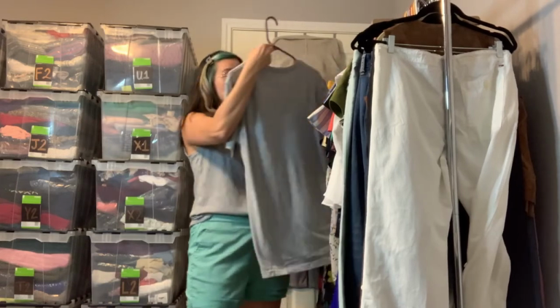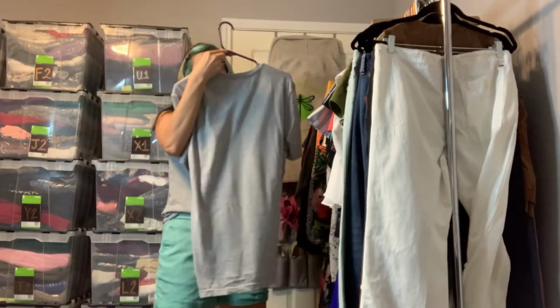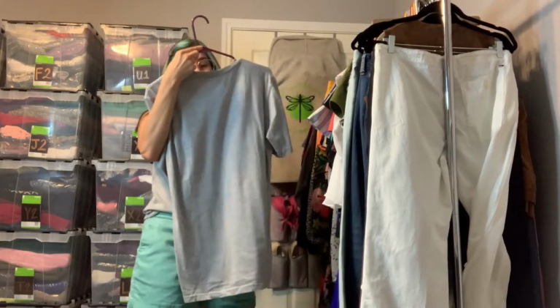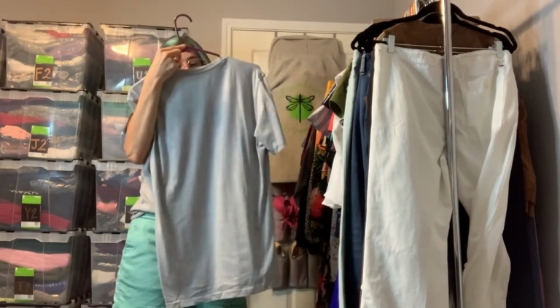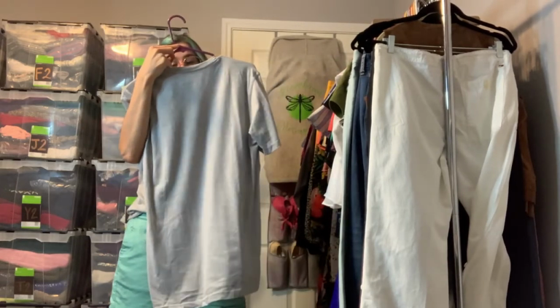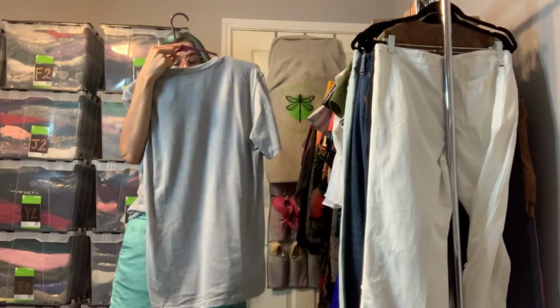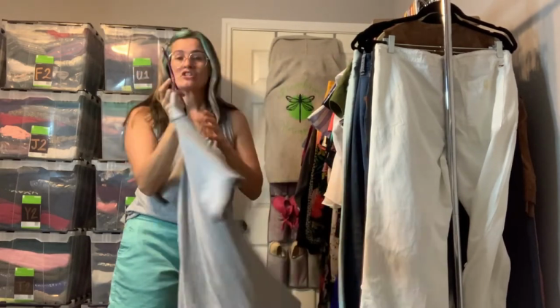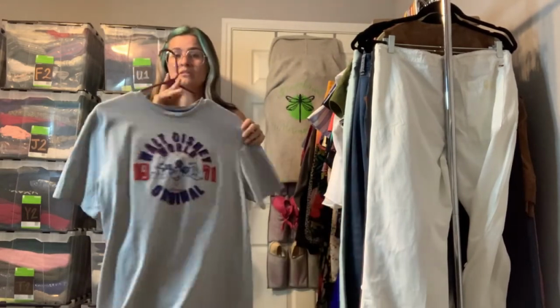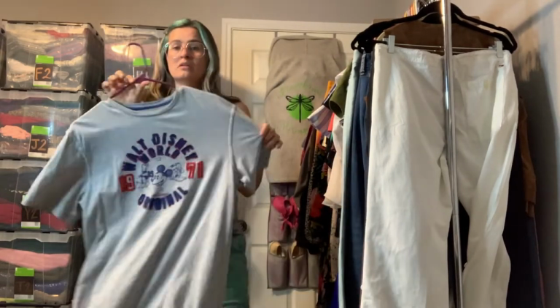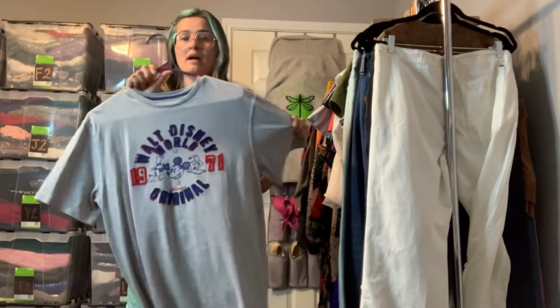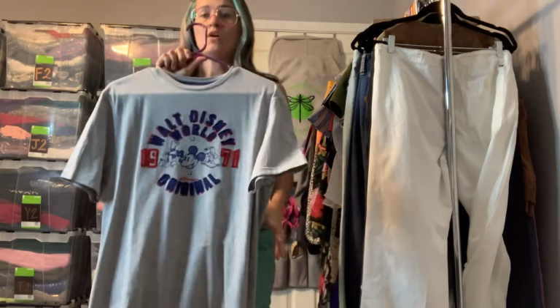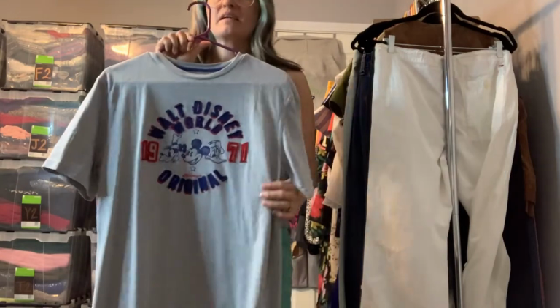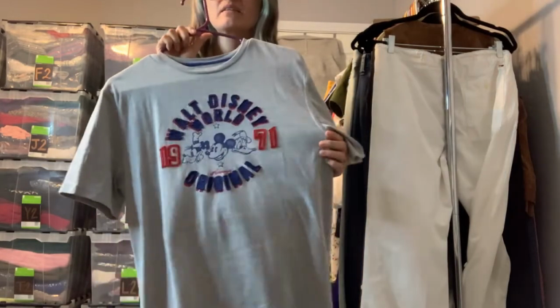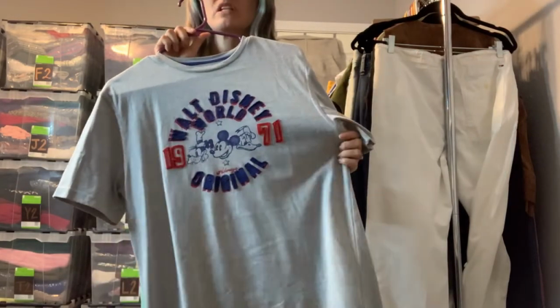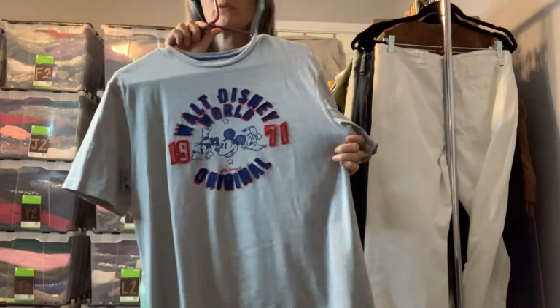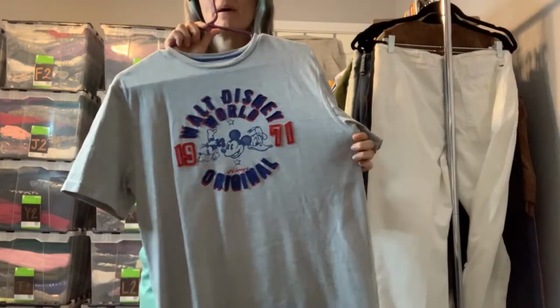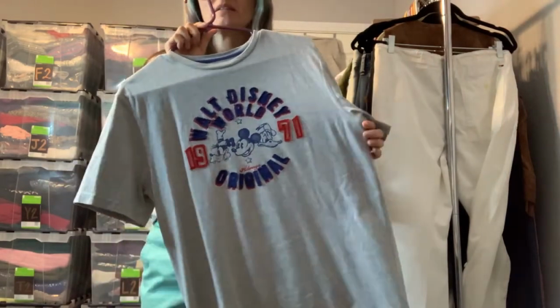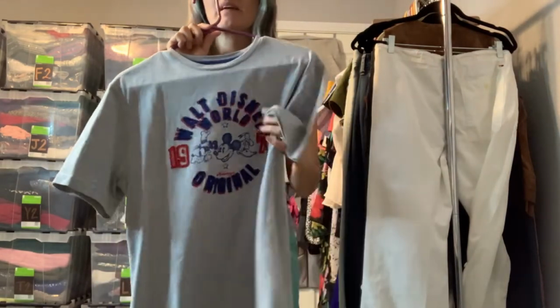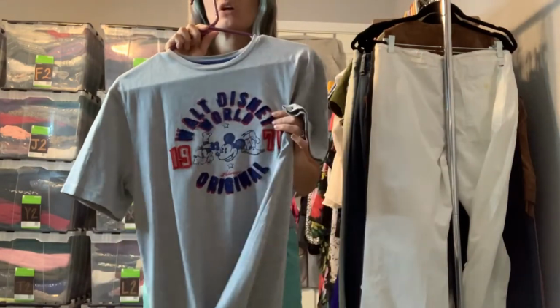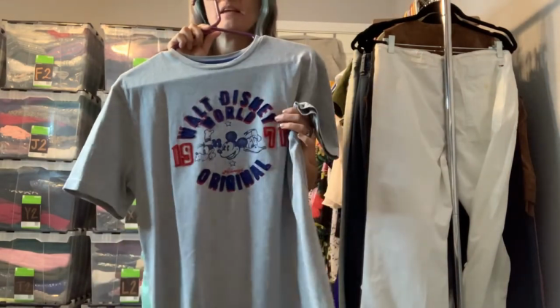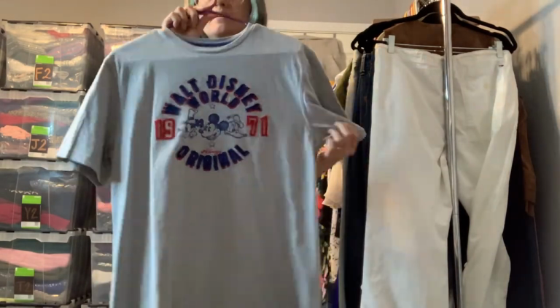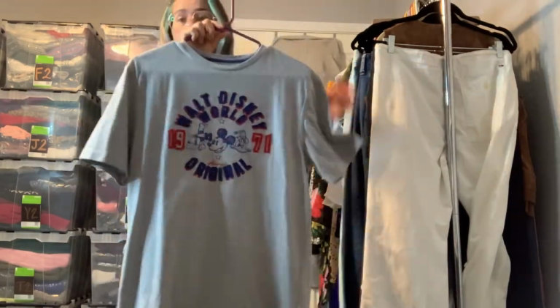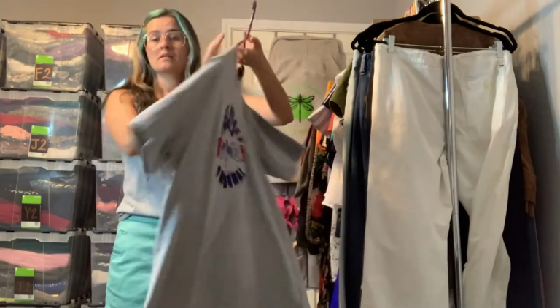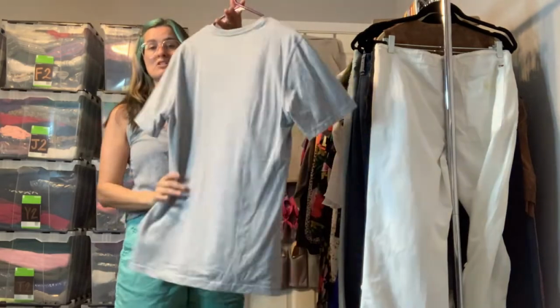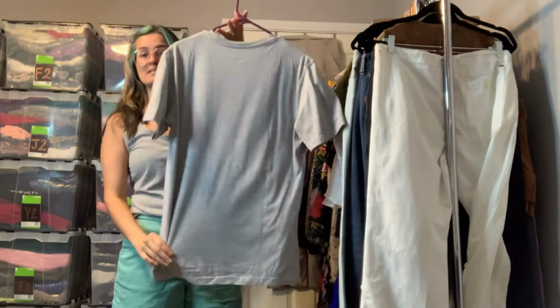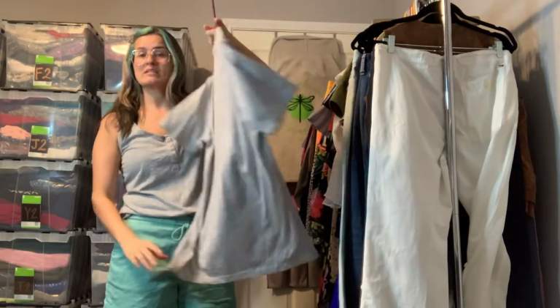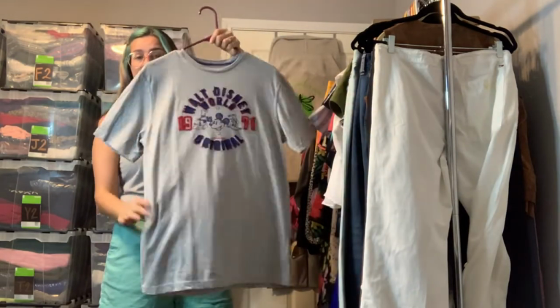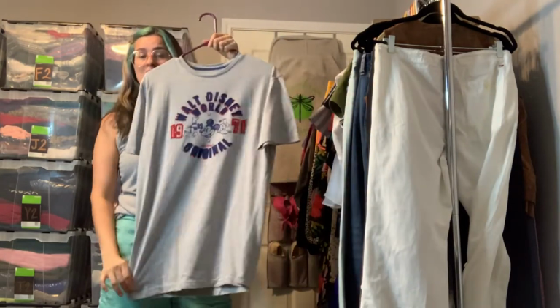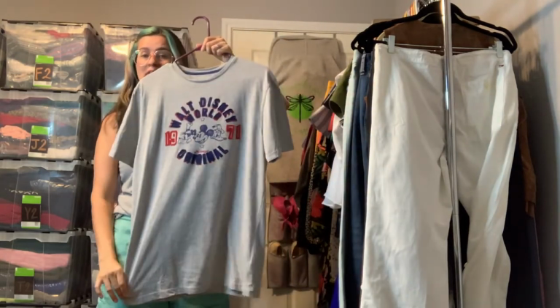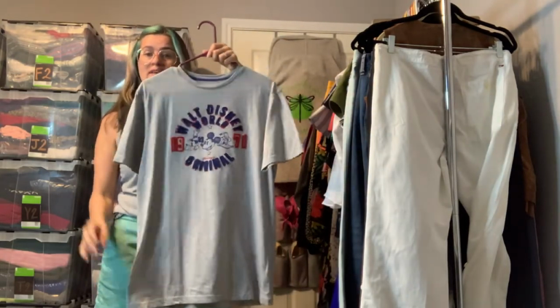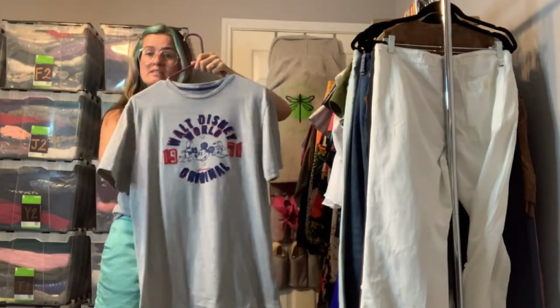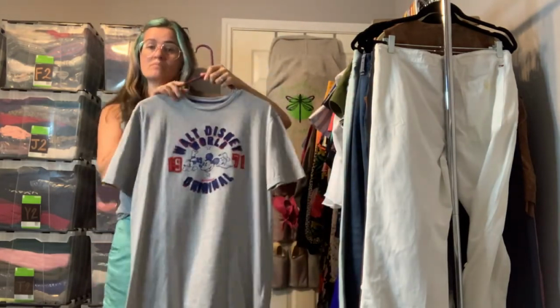We have a Disney Parks original Walt Disney t-shirt with Mickey Mouse — the letters are raised. Just a basic unisex t-shirt in a light heather gray, size small.